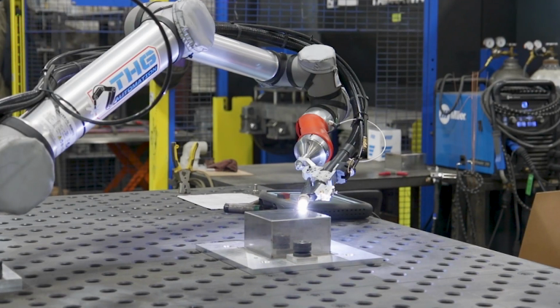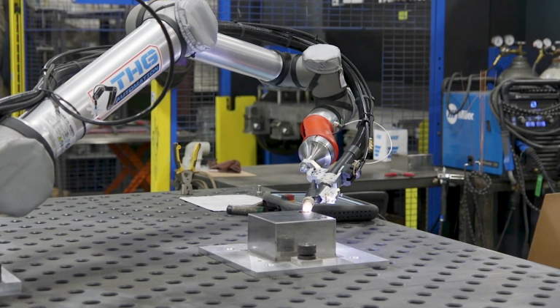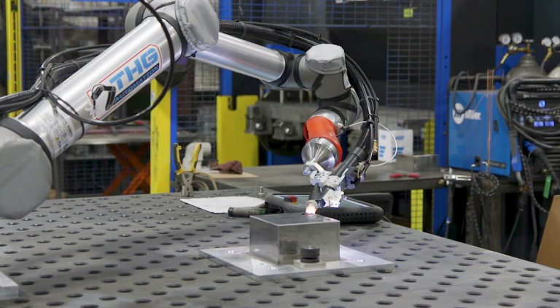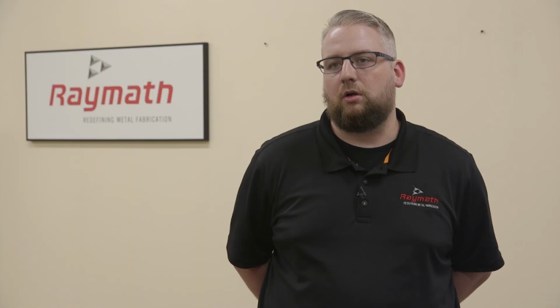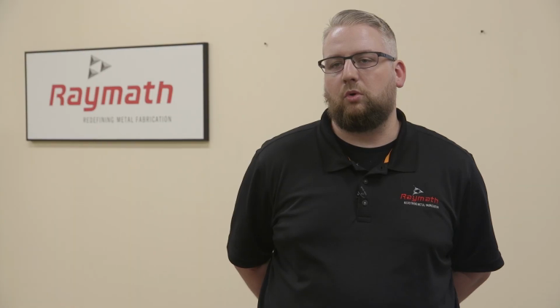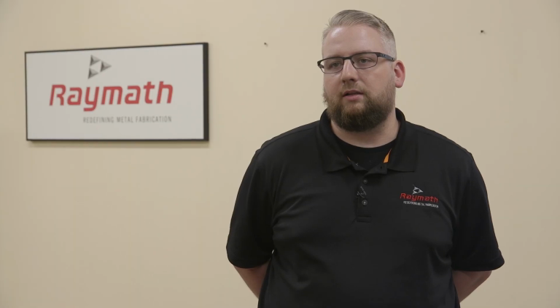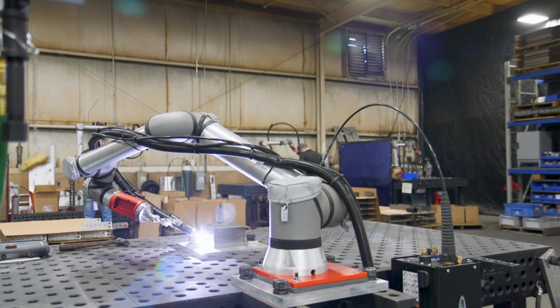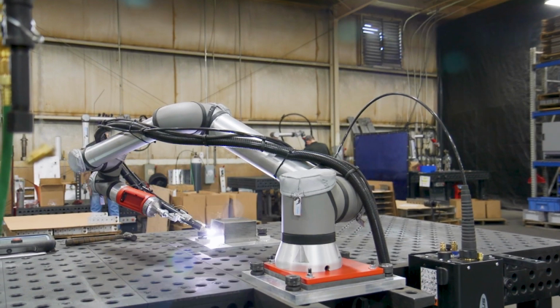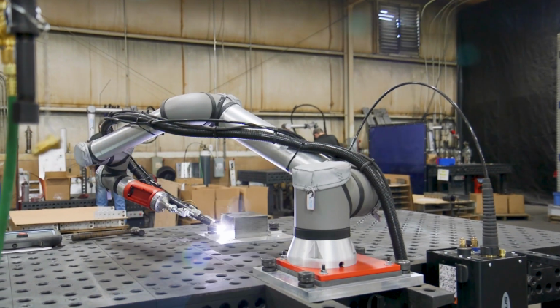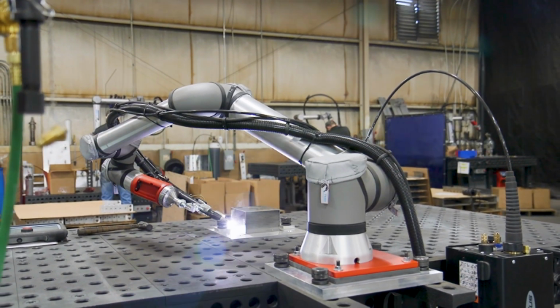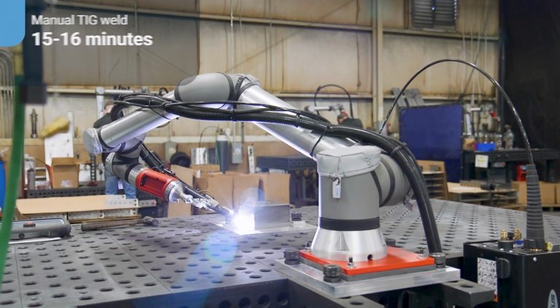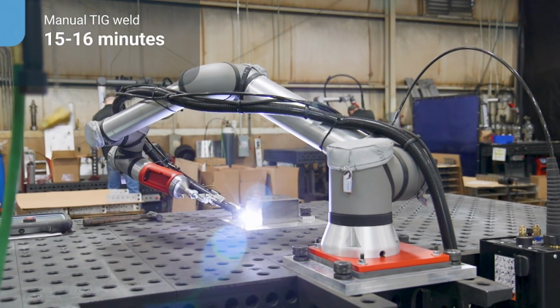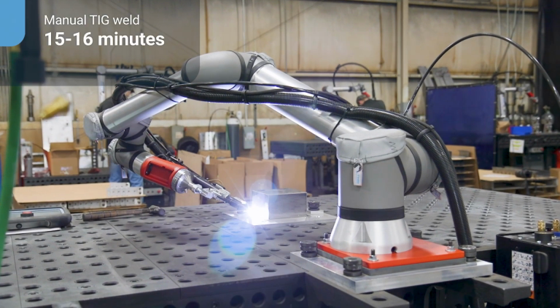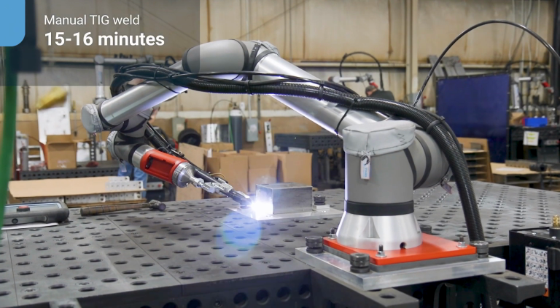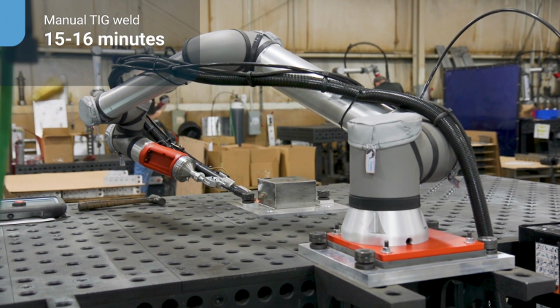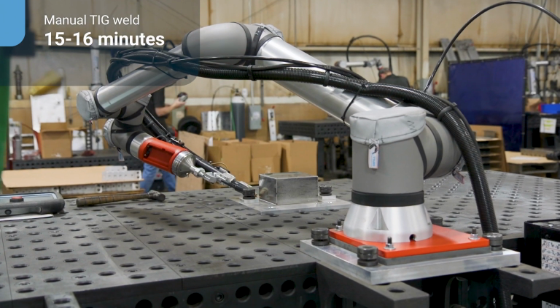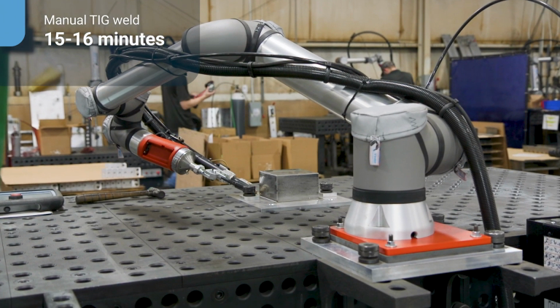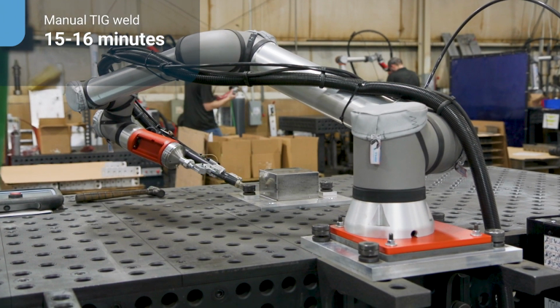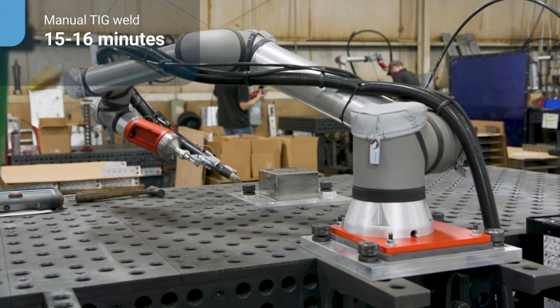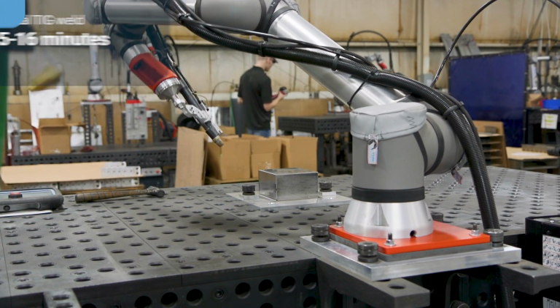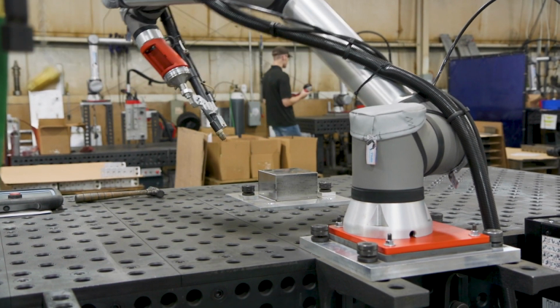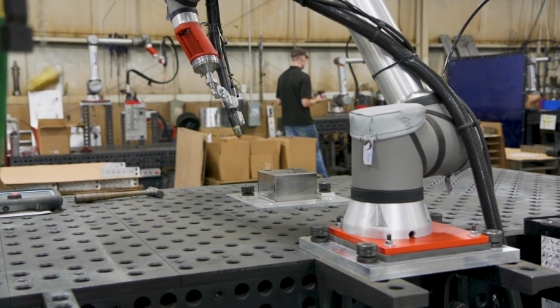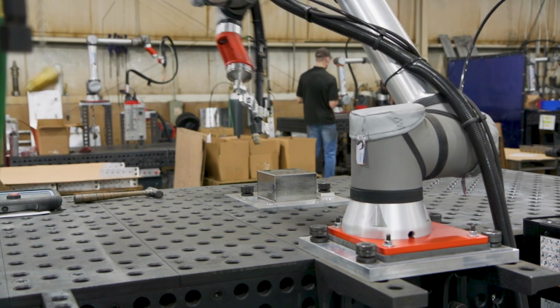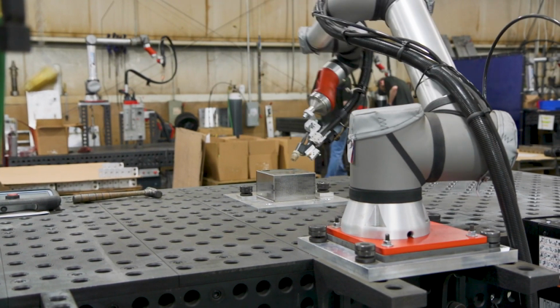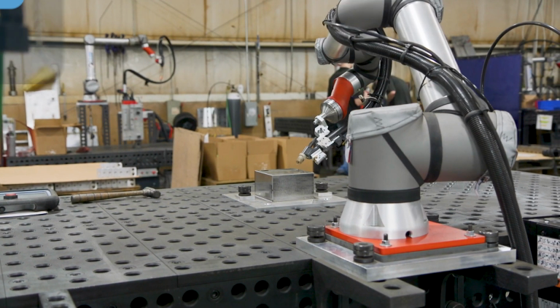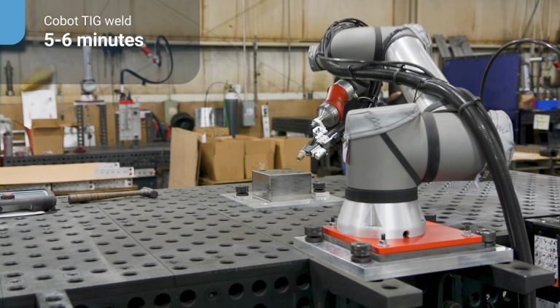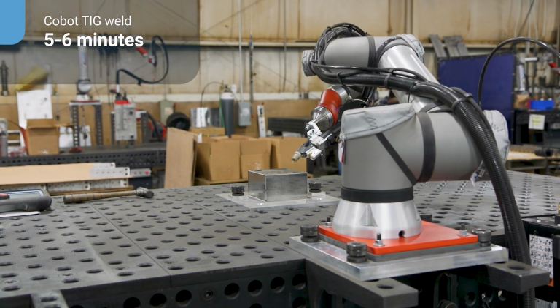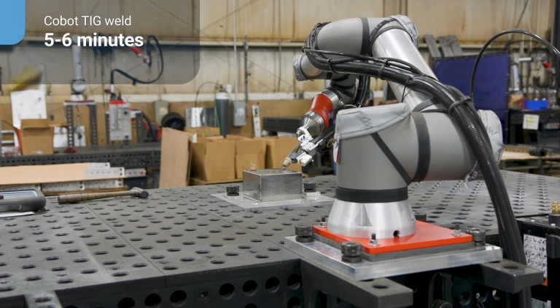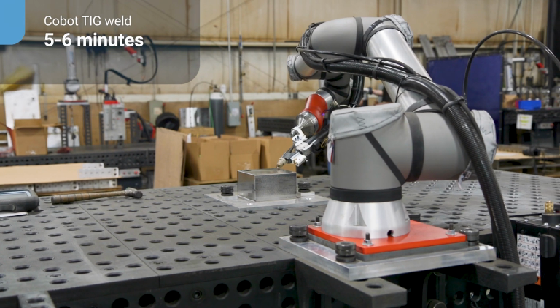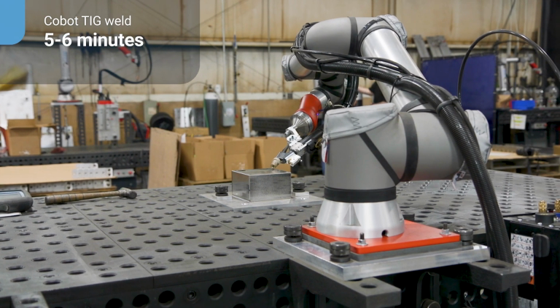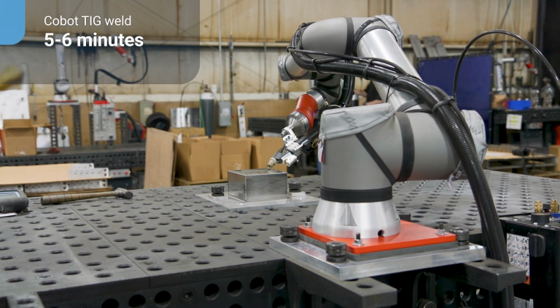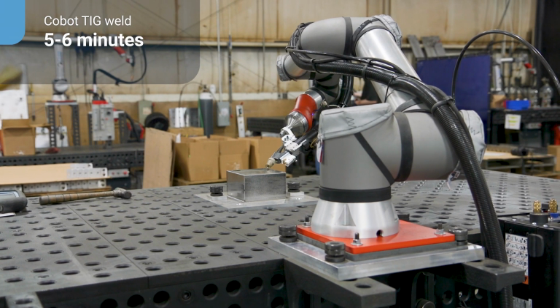With the work of fixtures, we were able to weld everything in one shot now. You're looking at 15 to 16 minutes a part on the manual weld. Since they've been fixtured on the Universal, we've been able to get them down to five to six minutes a piece. You don't have to rotate the parts.